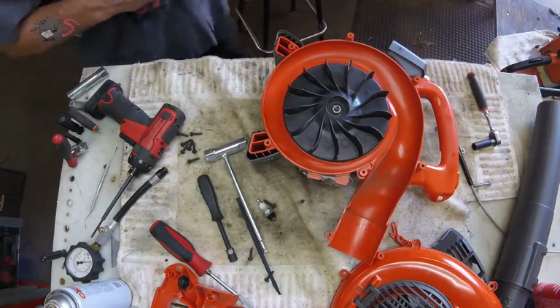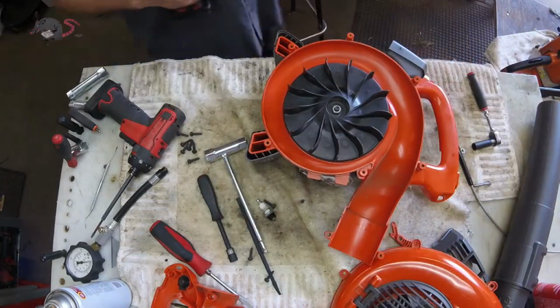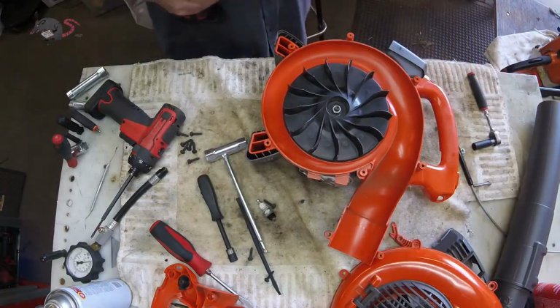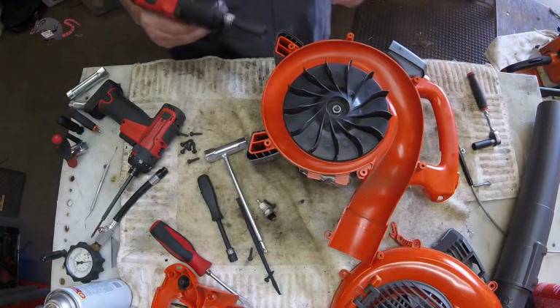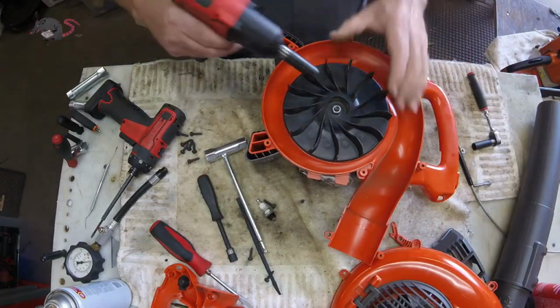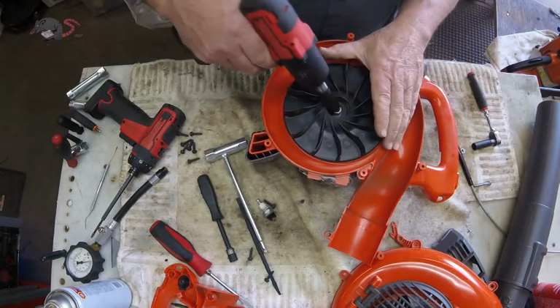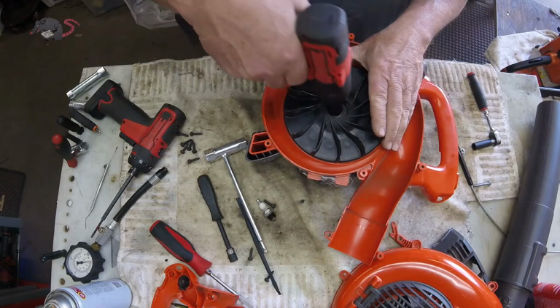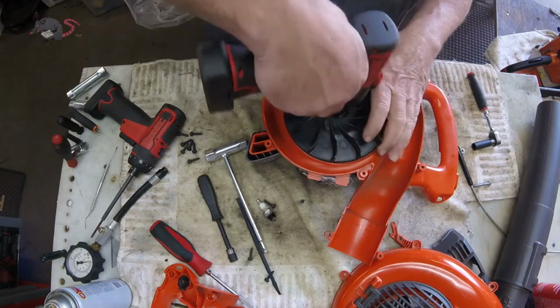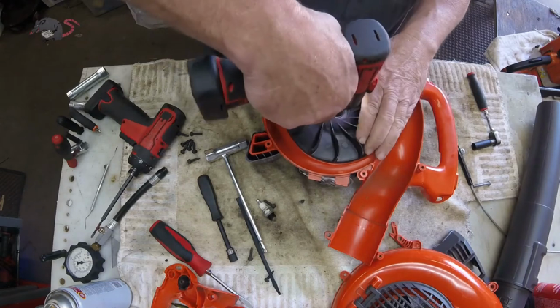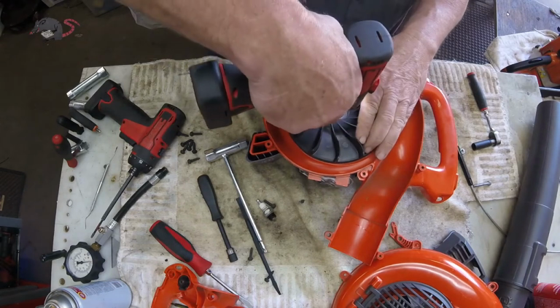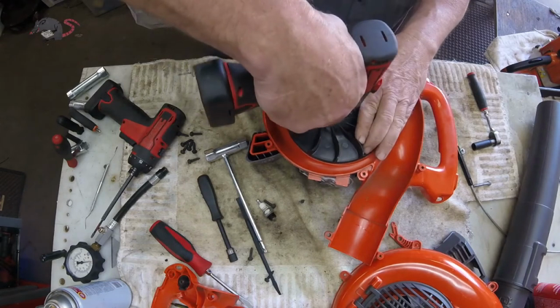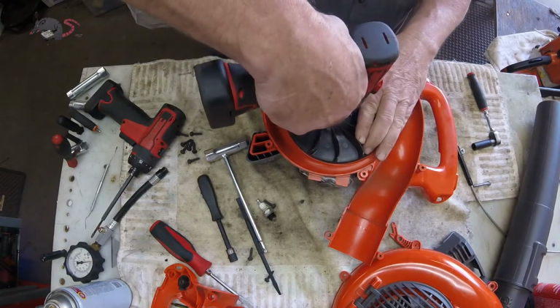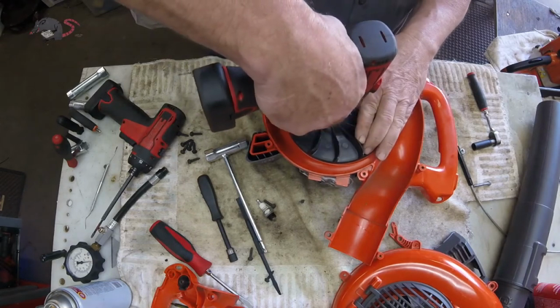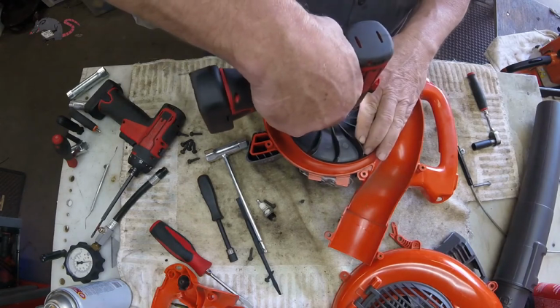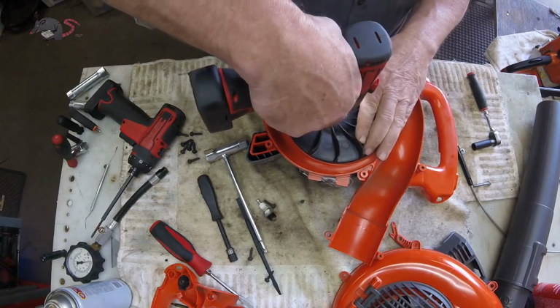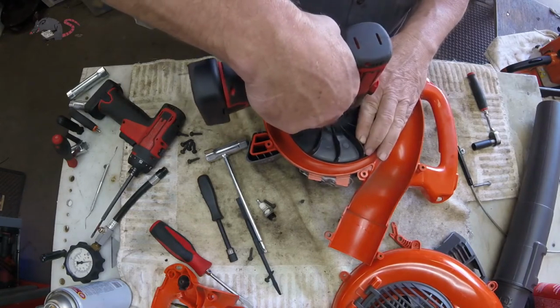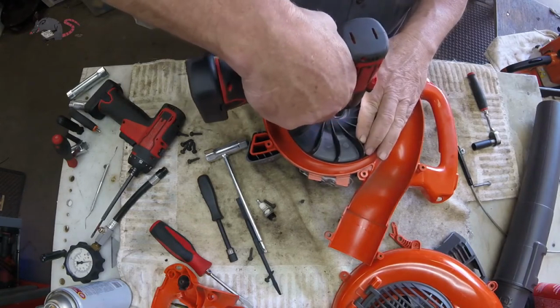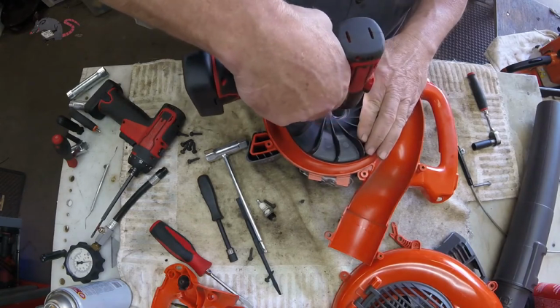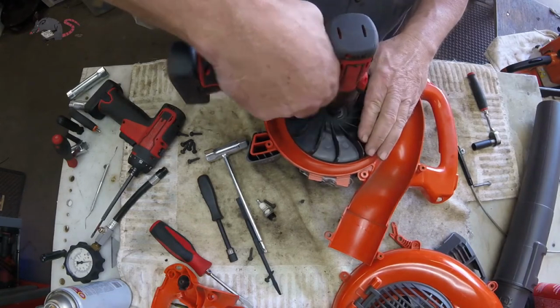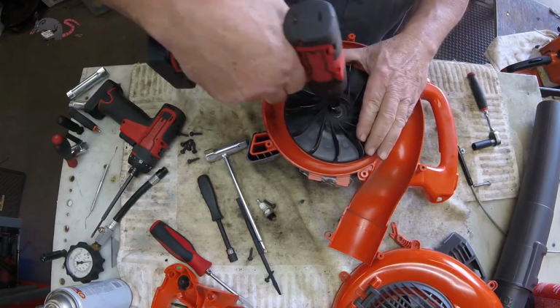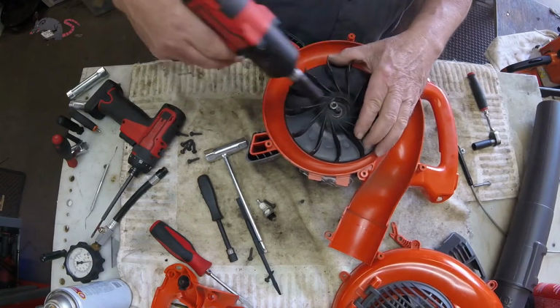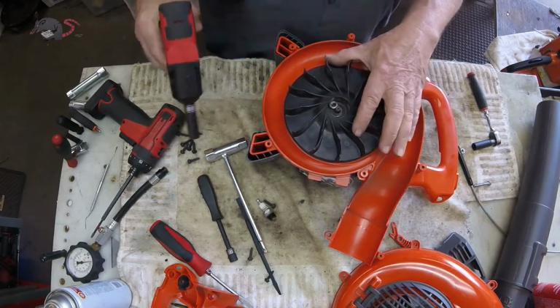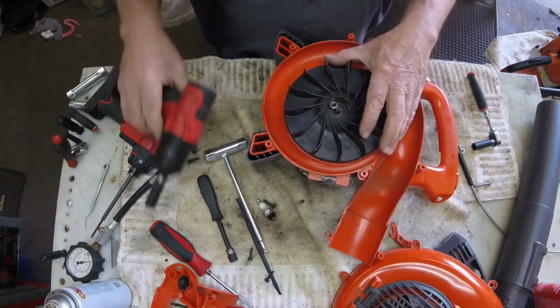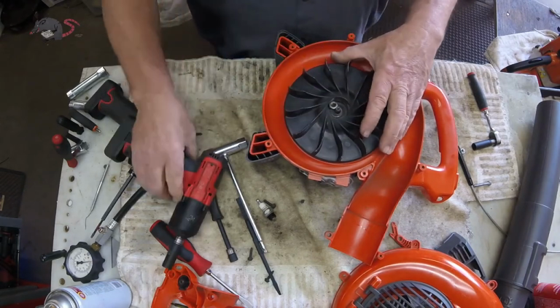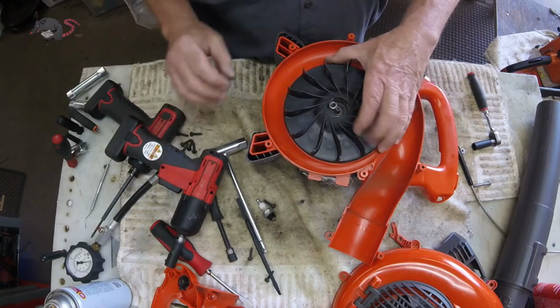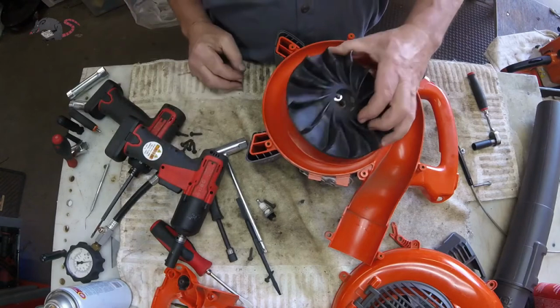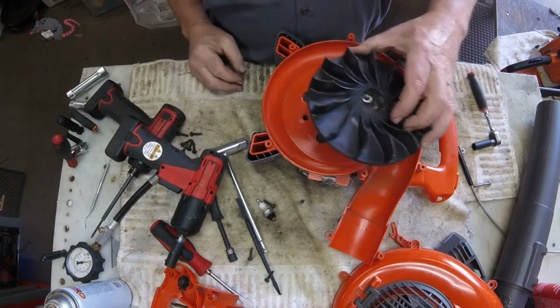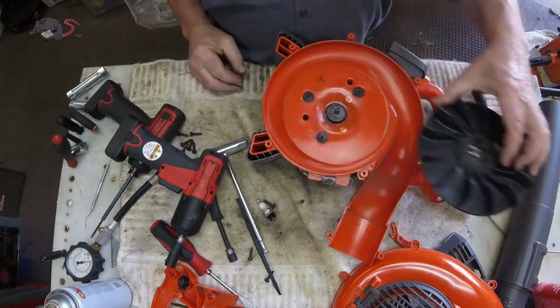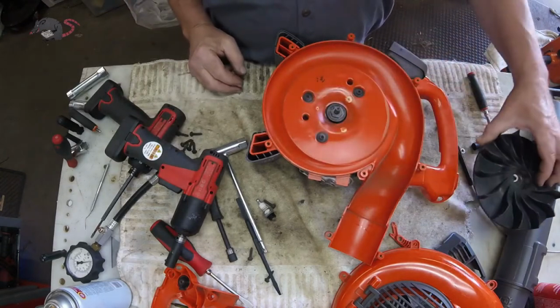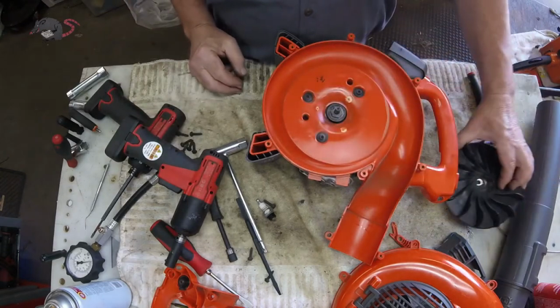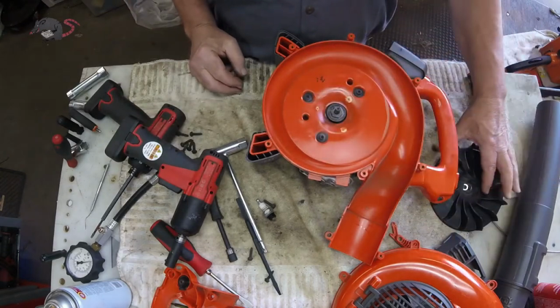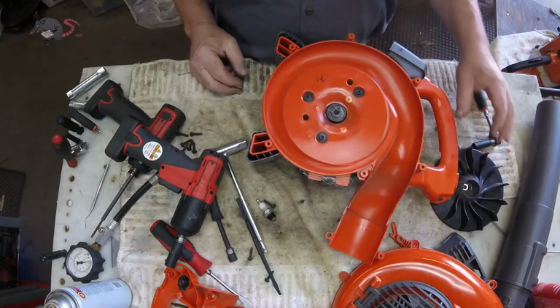This 13mm nut that holds the impeller on has reverse threads, so don't start cranking on it like you're going to loosen it — because you're actually tightening it.